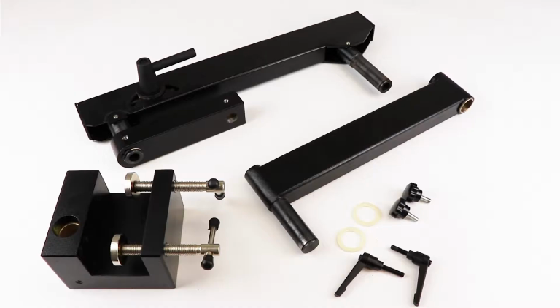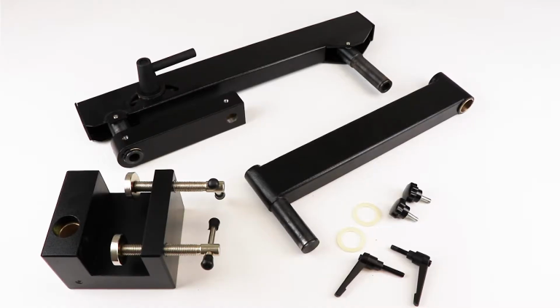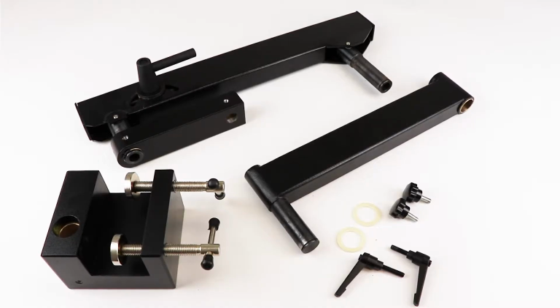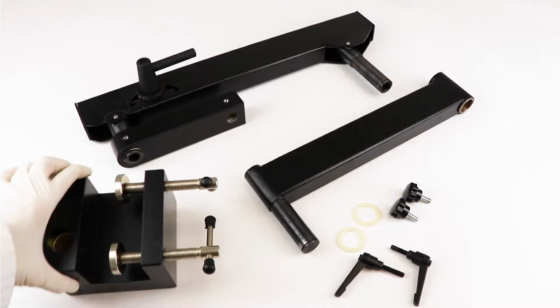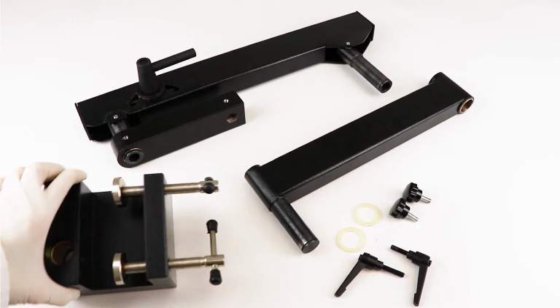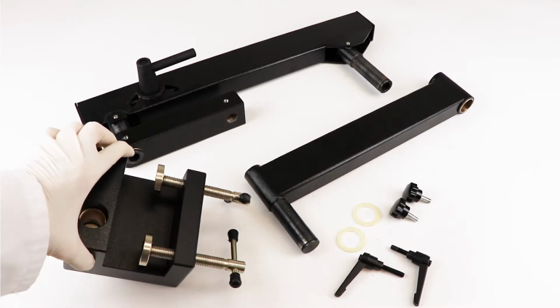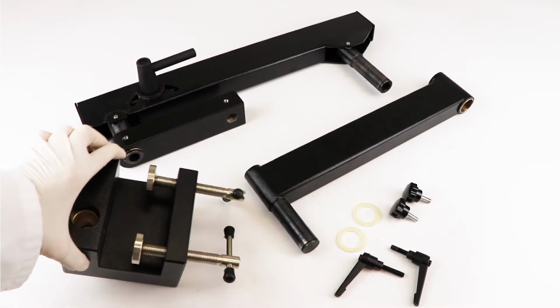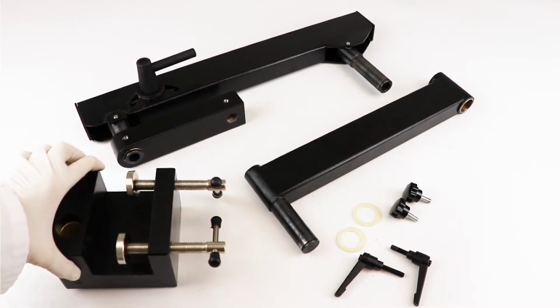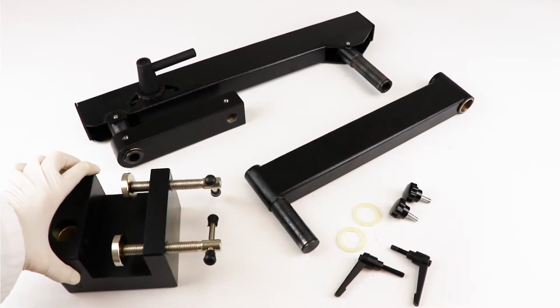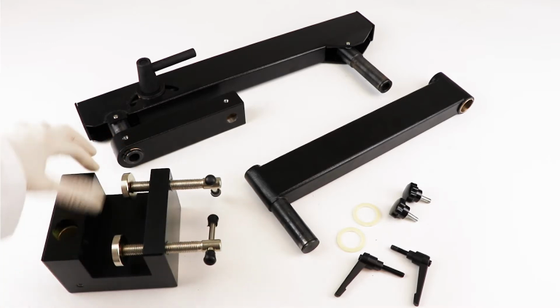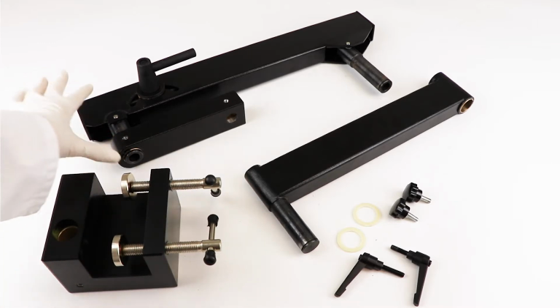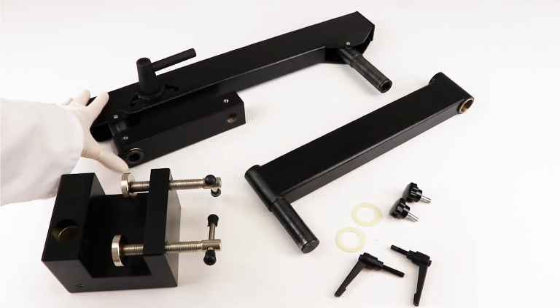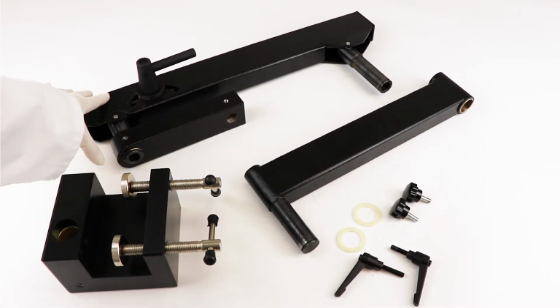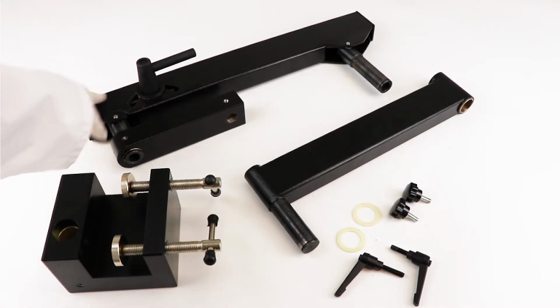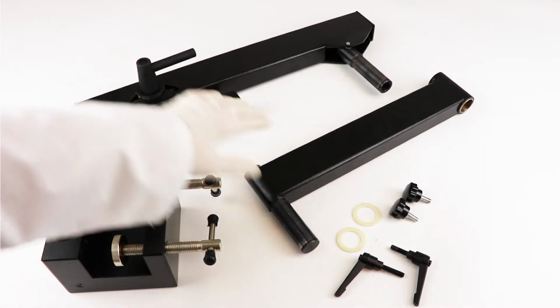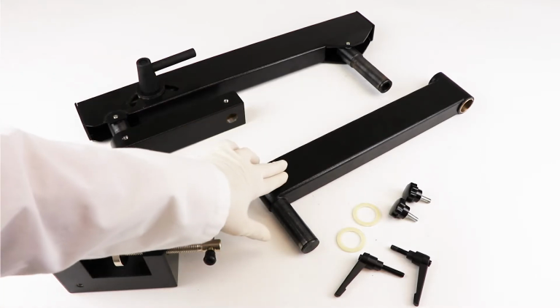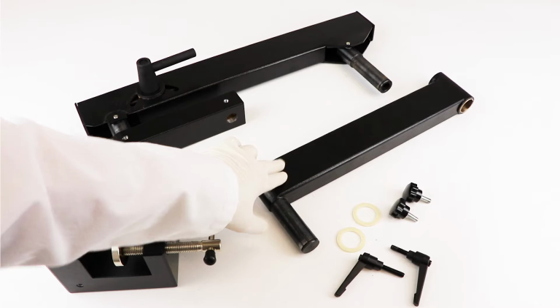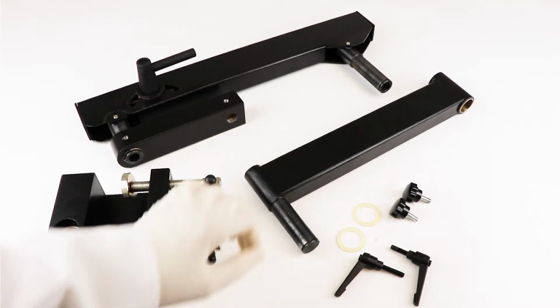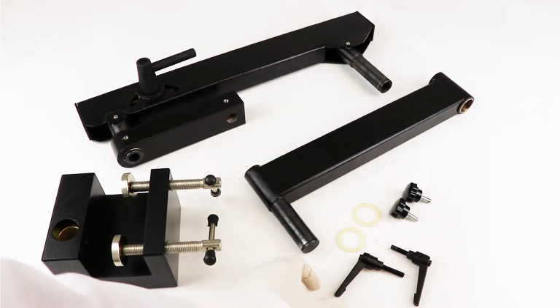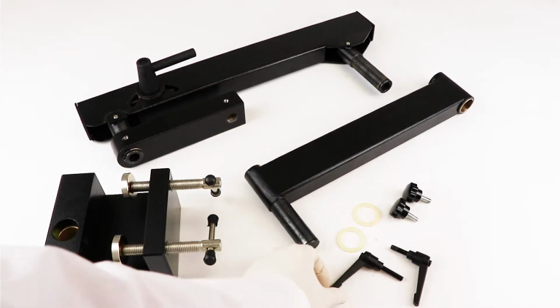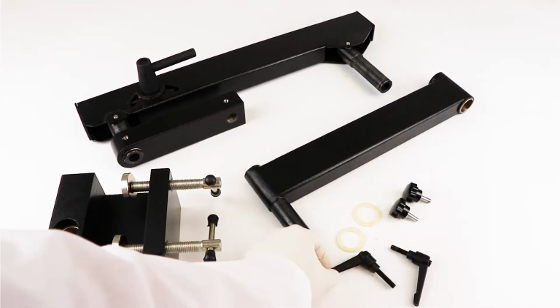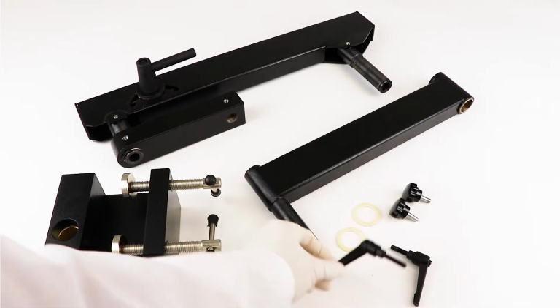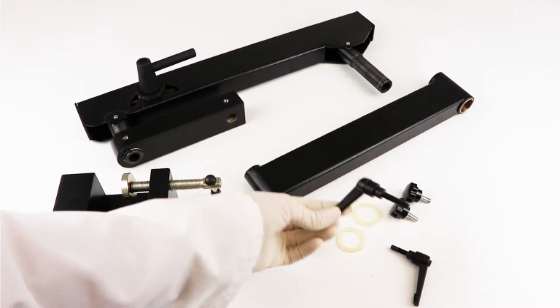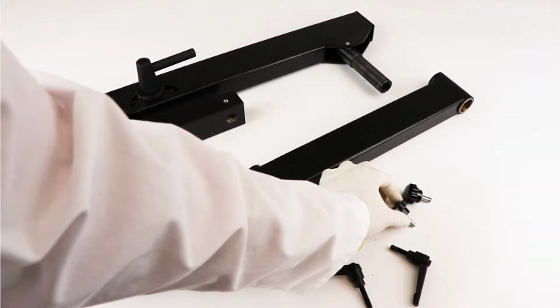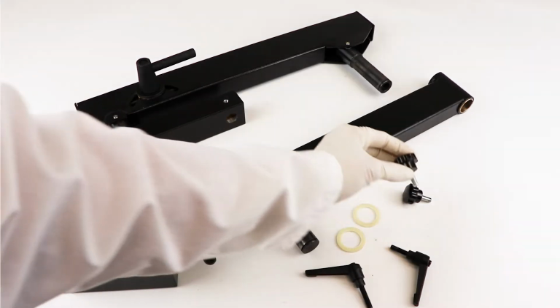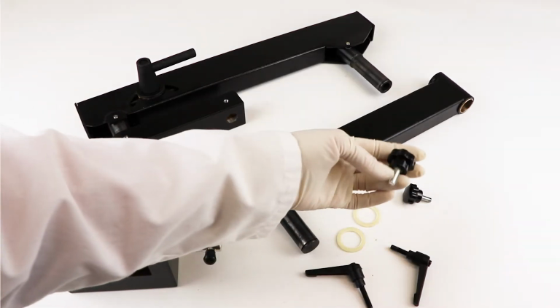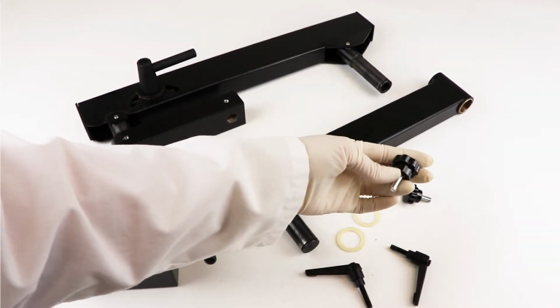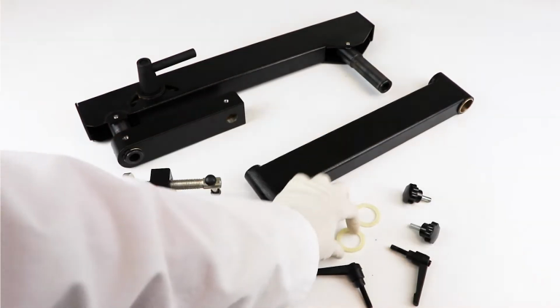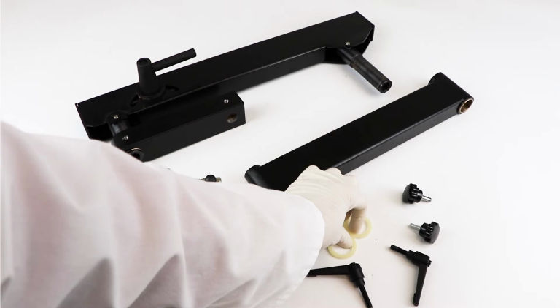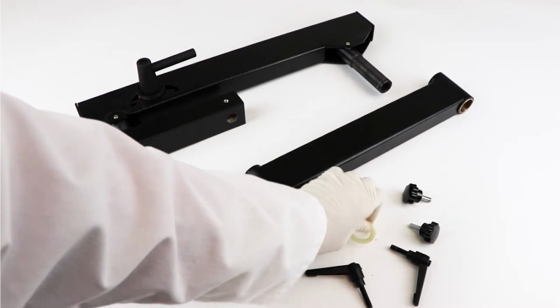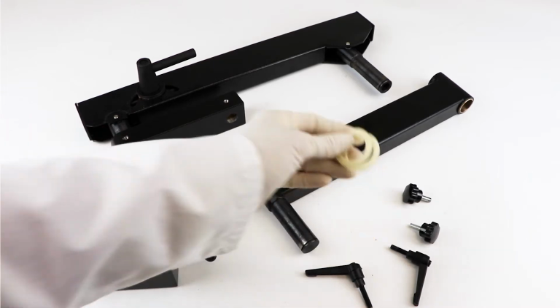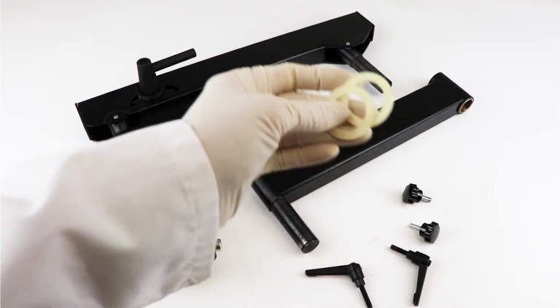These are the pieces of the stand: one table clamp base, an adjustable forearm, a middle horizontal bar, two clutch handles, two adjustment screws, and two ring washers that are white.